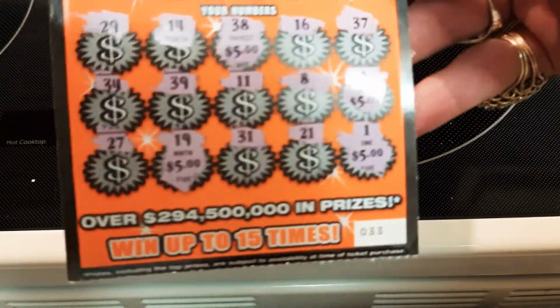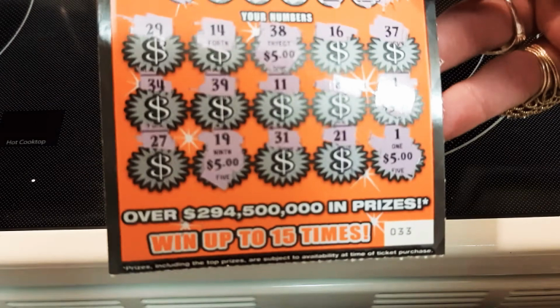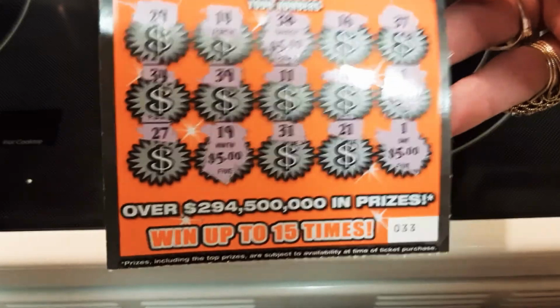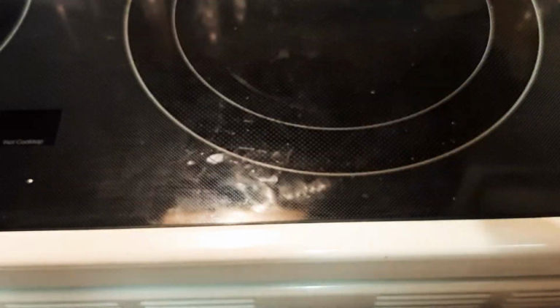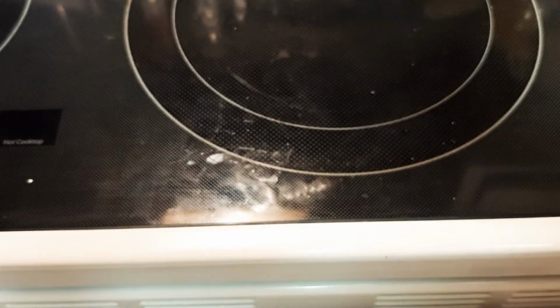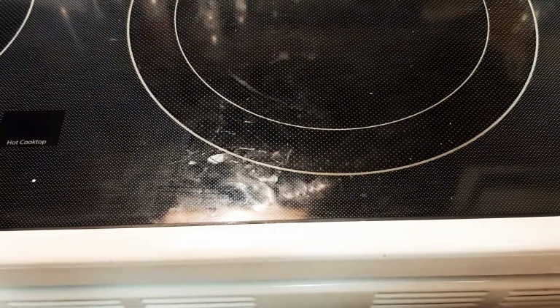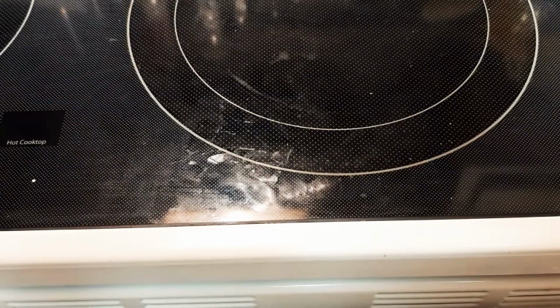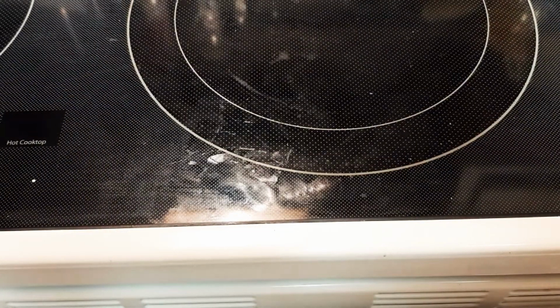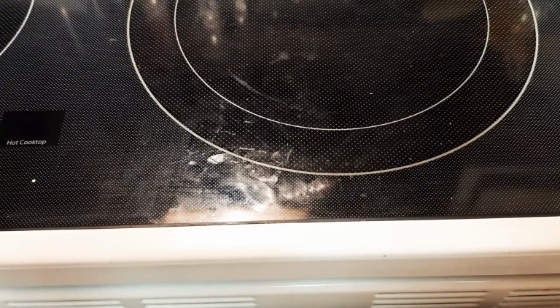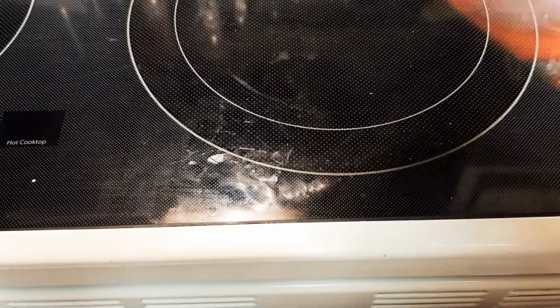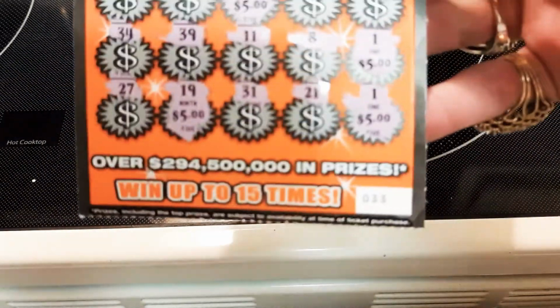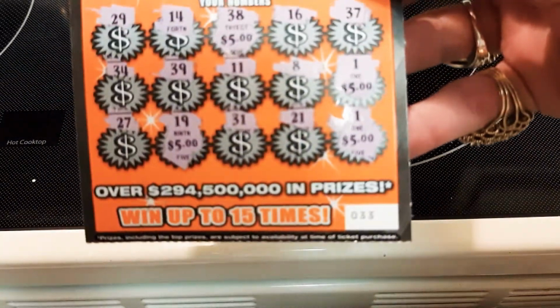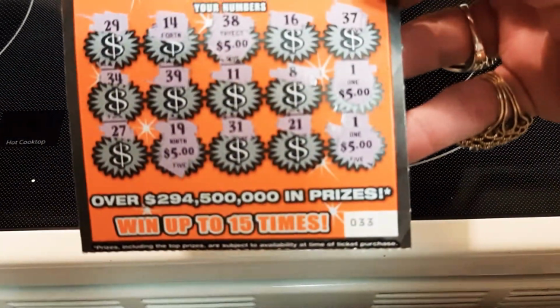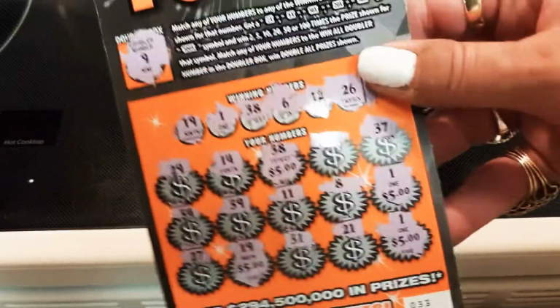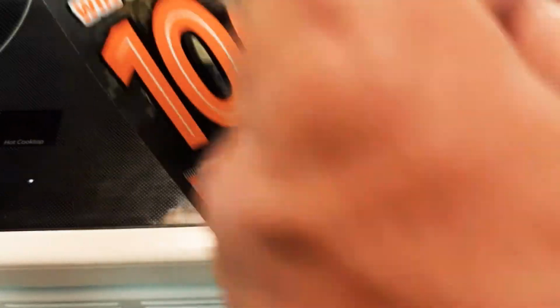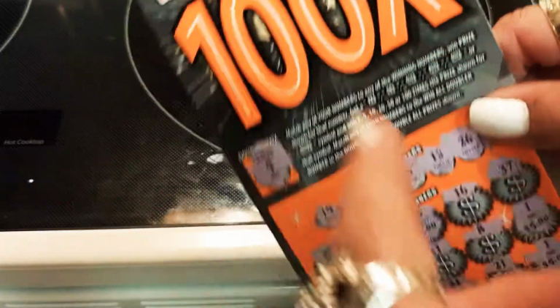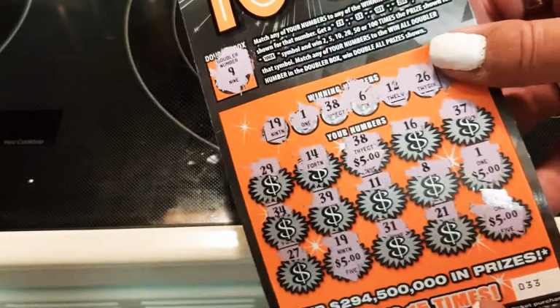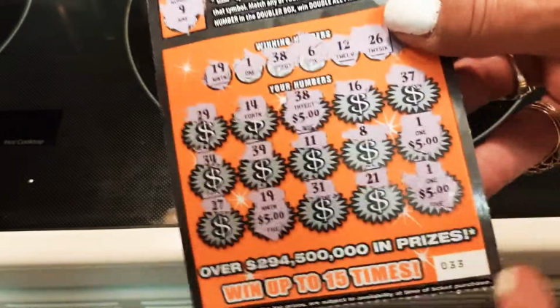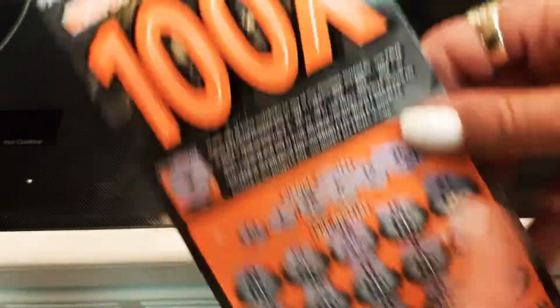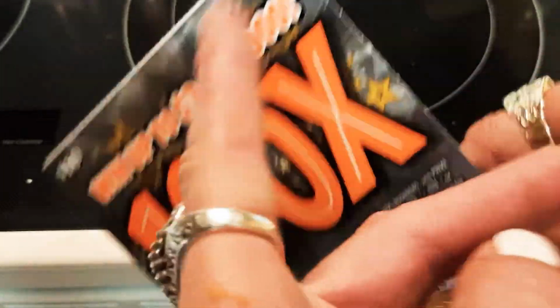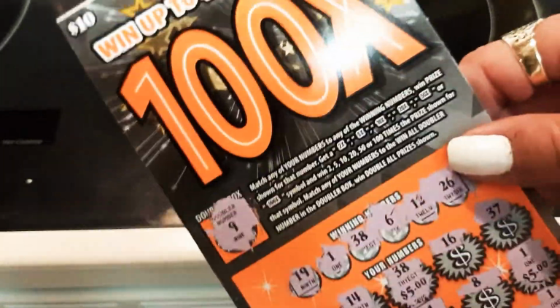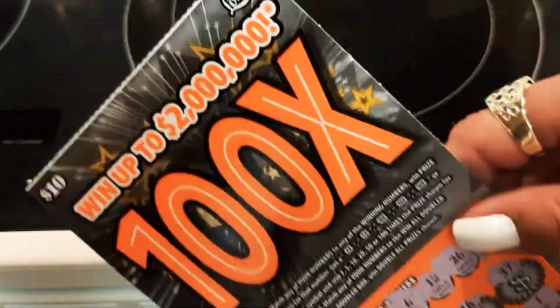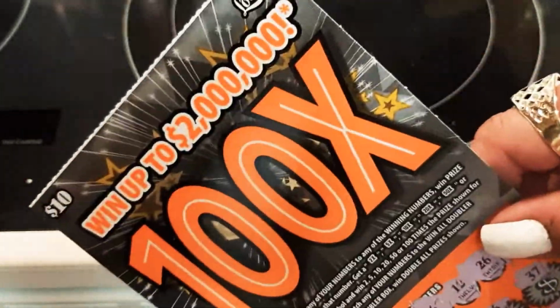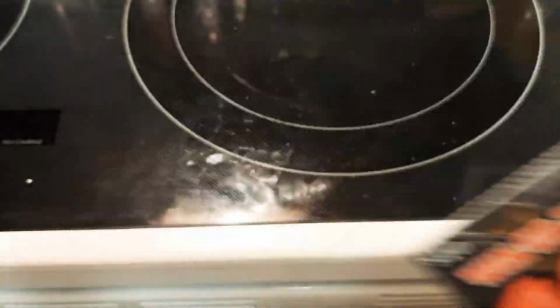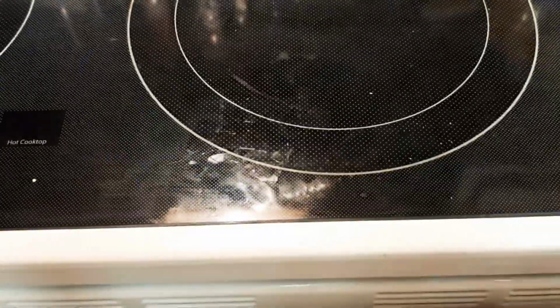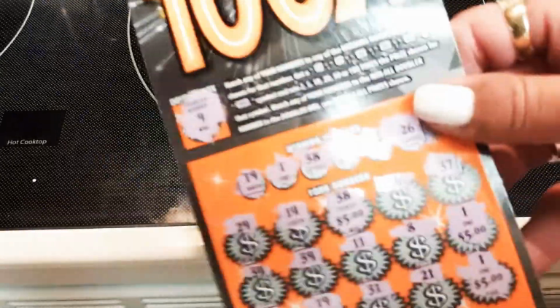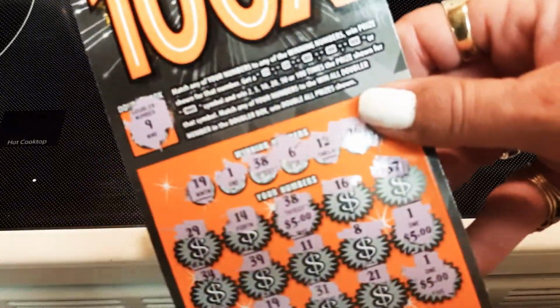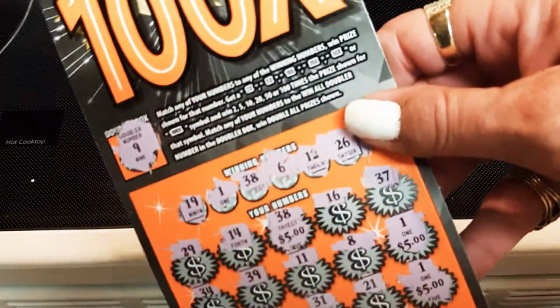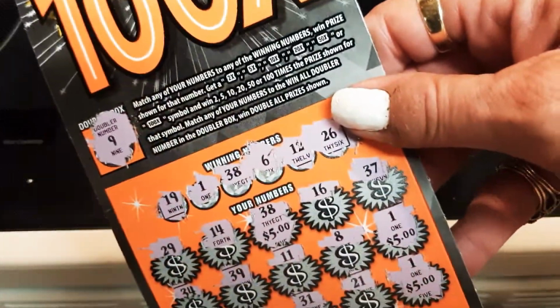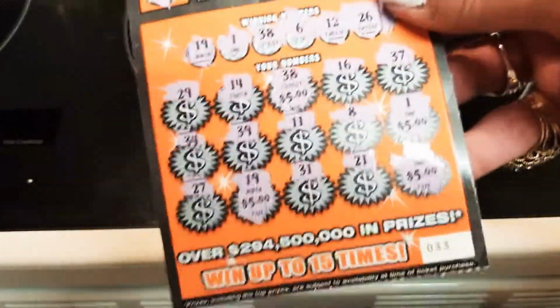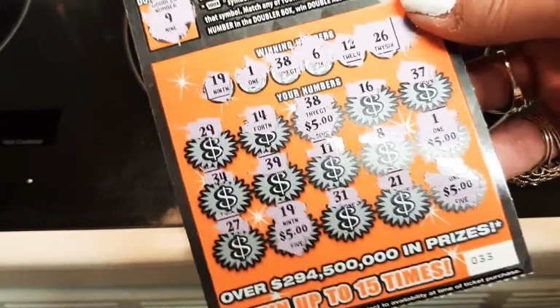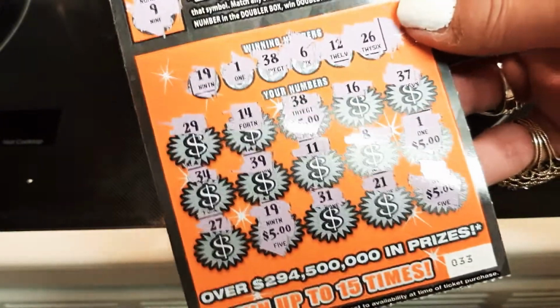I think I got this at Publix grocery store — they were about two together and they came with a line on them. We haven't done that one yet, we'll do that later.